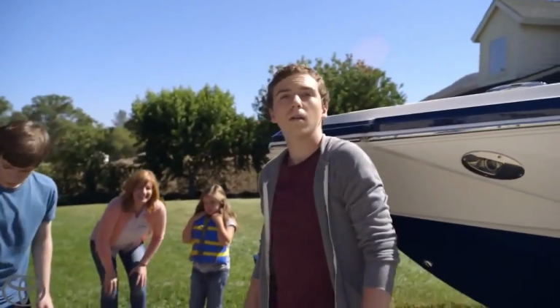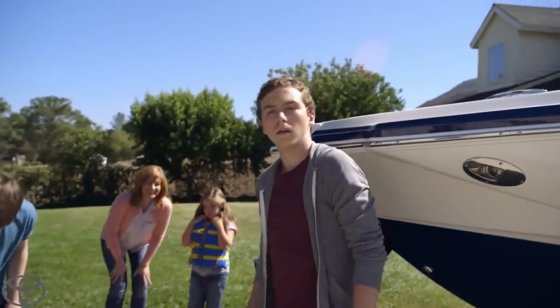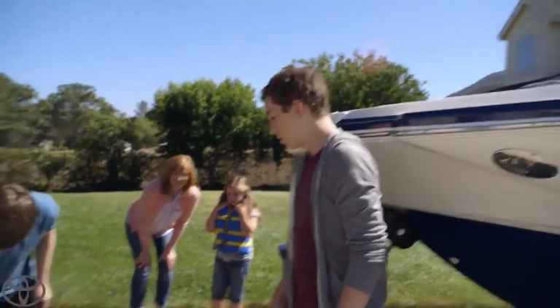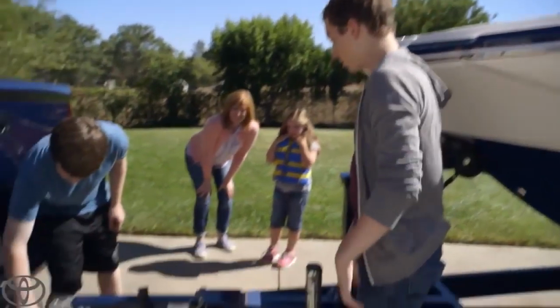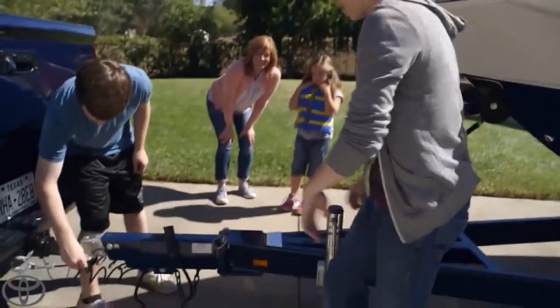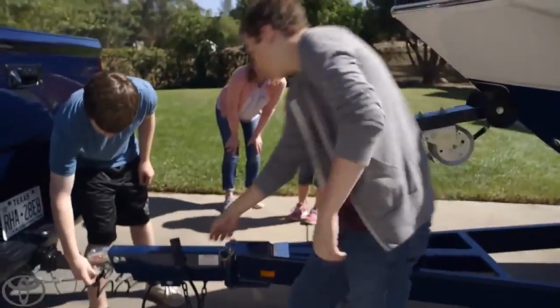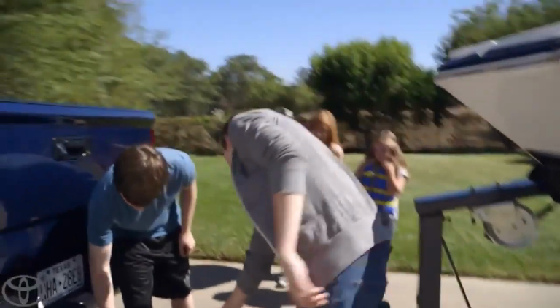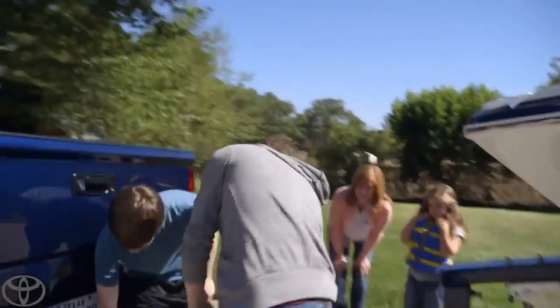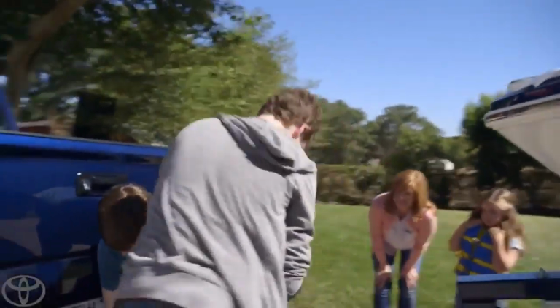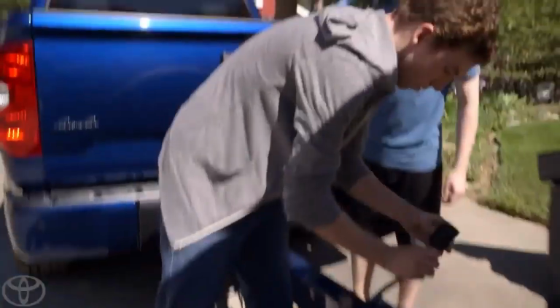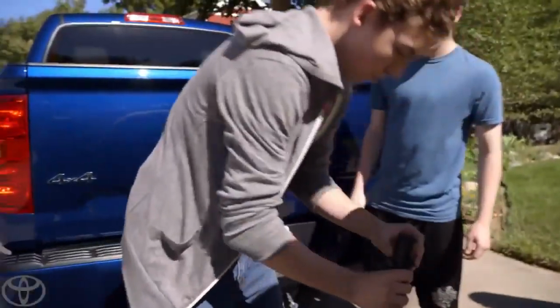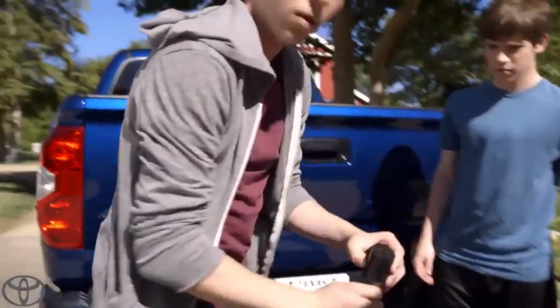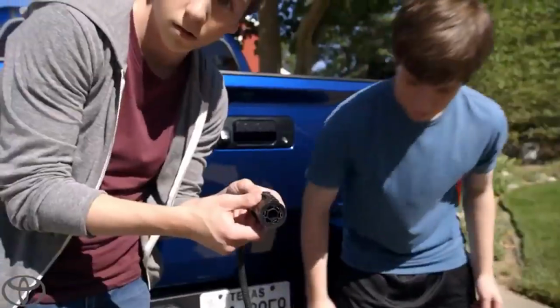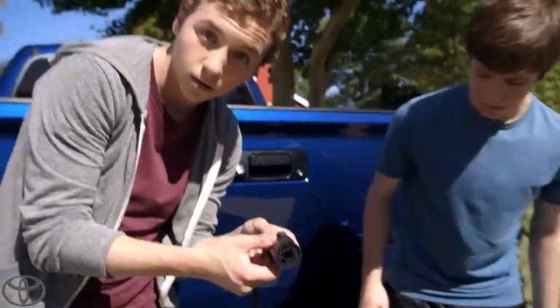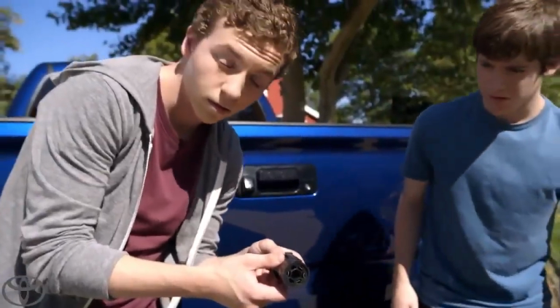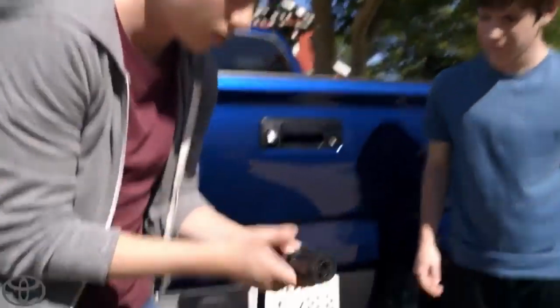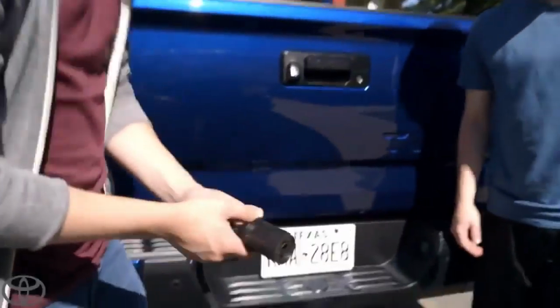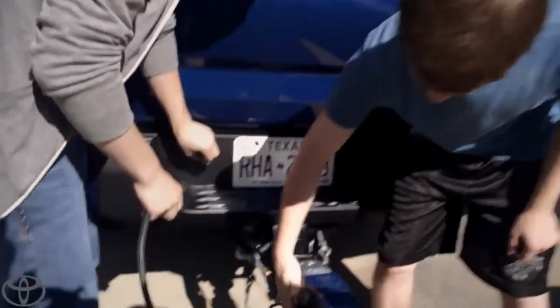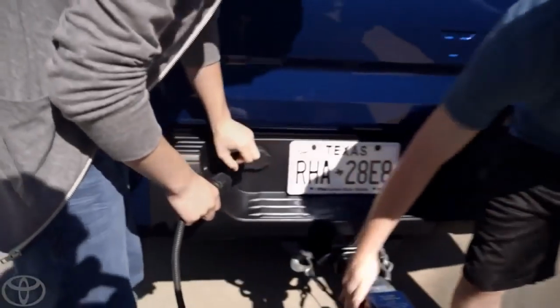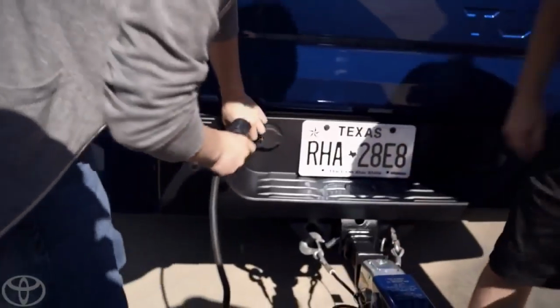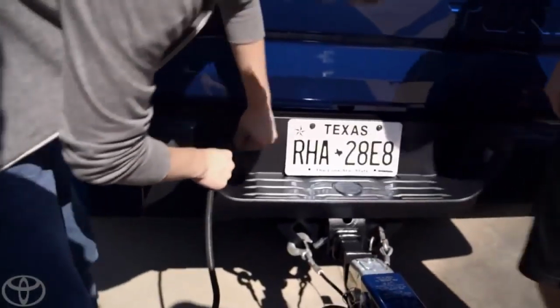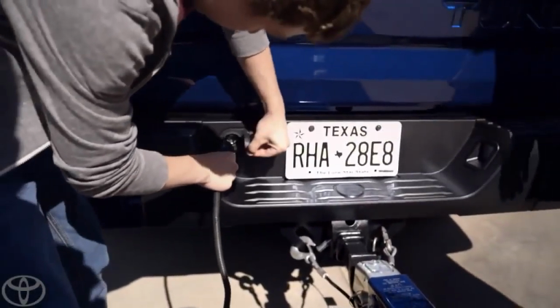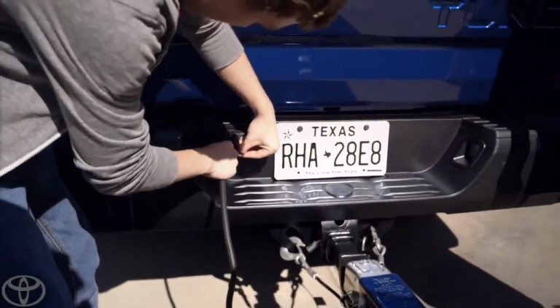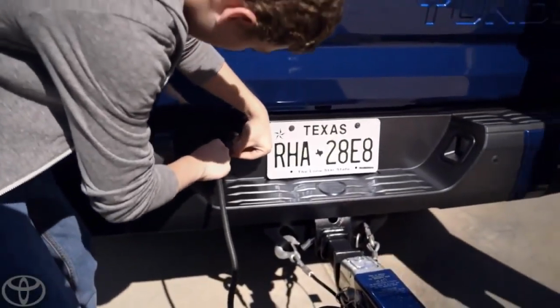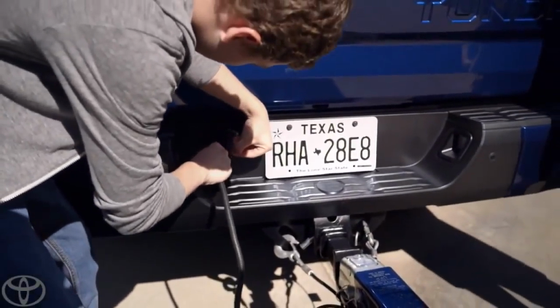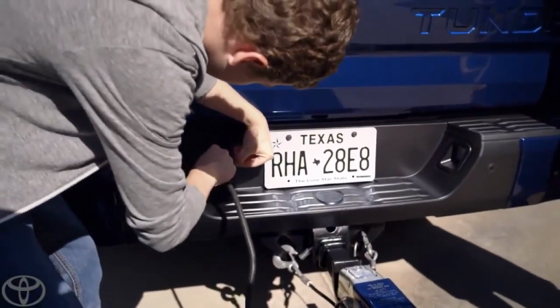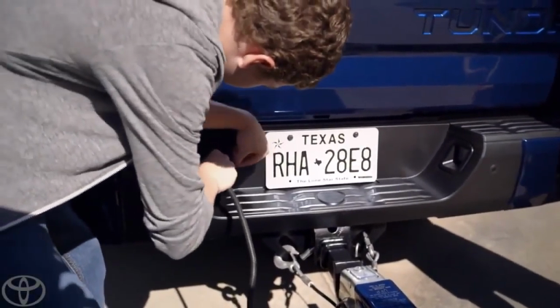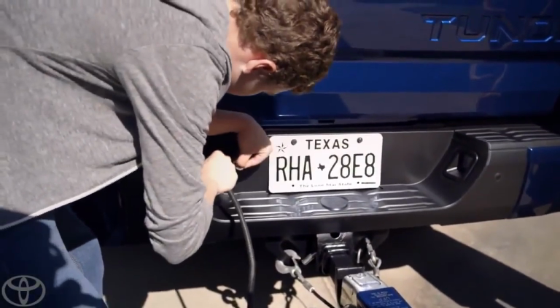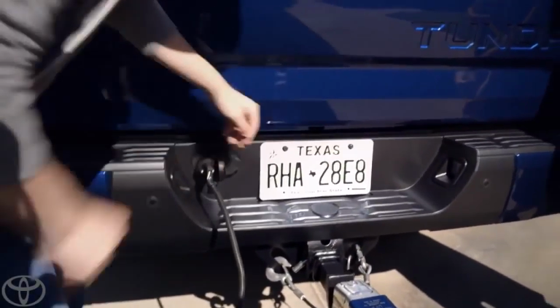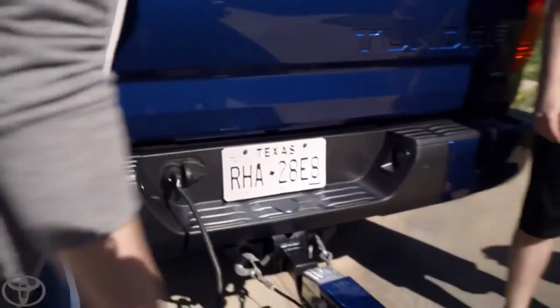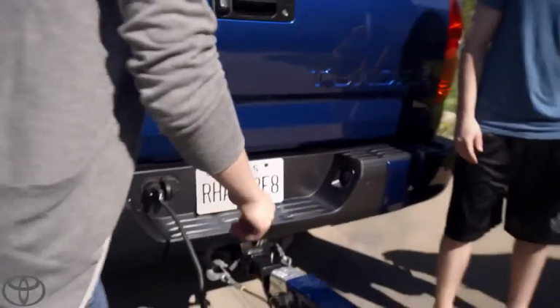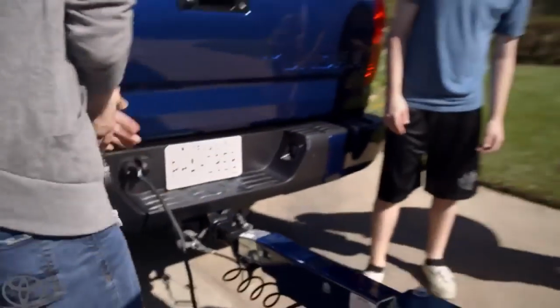See that cable right there? That's the seven-pin connector. Hold it up so we can see it. Go ahead and hook it in. Notice how it's high up so it doesn't get damaged on steep angles. Looks like we're all secure.